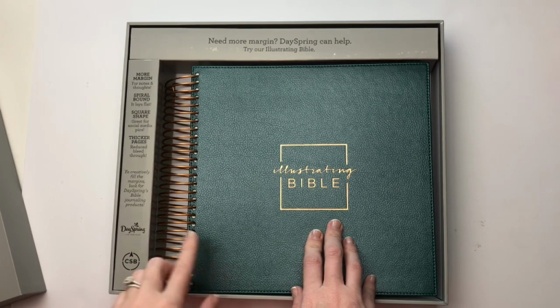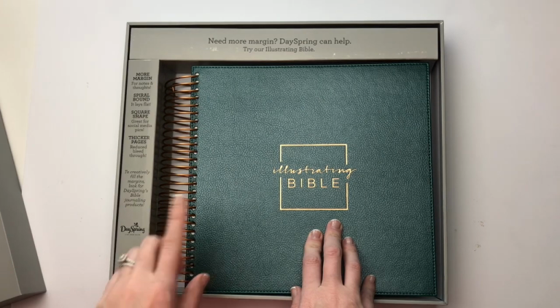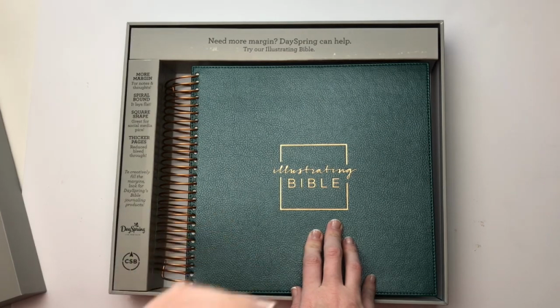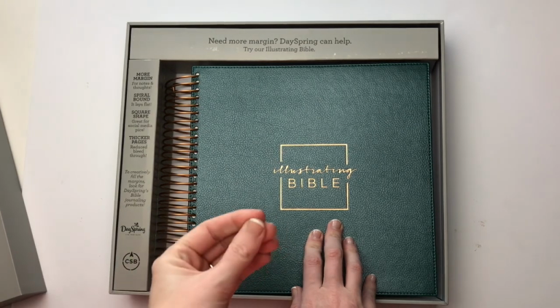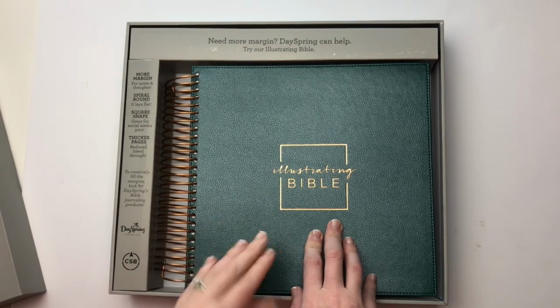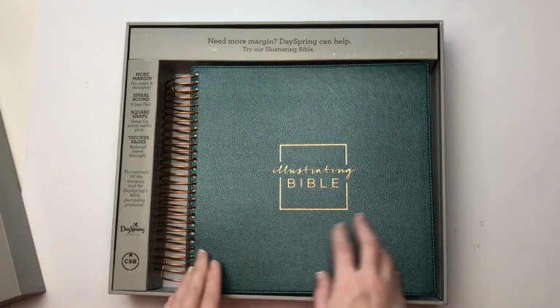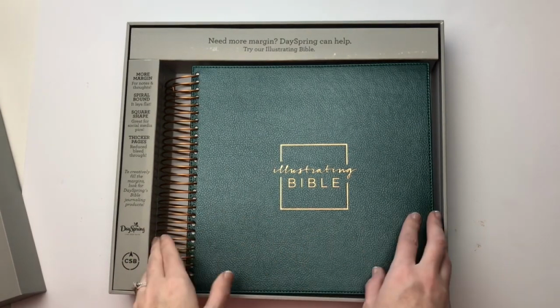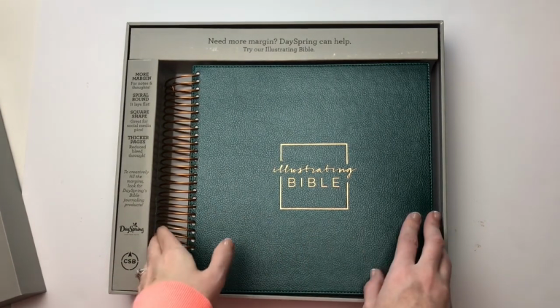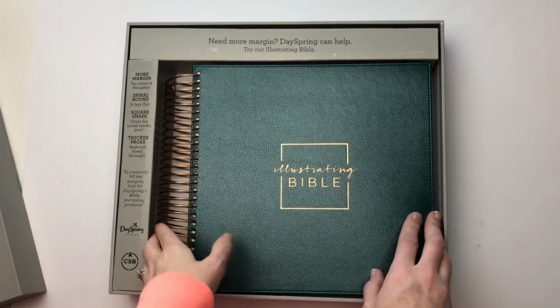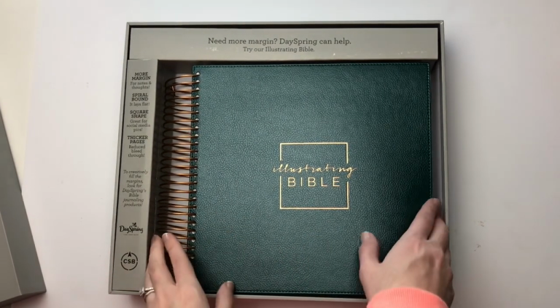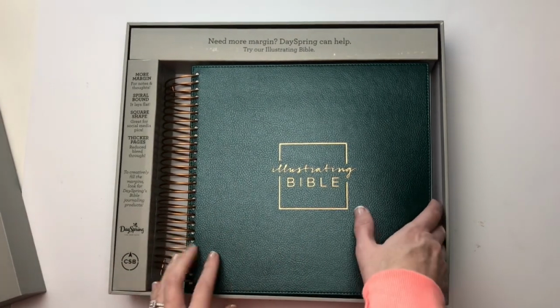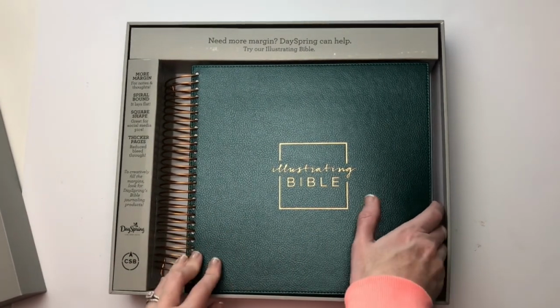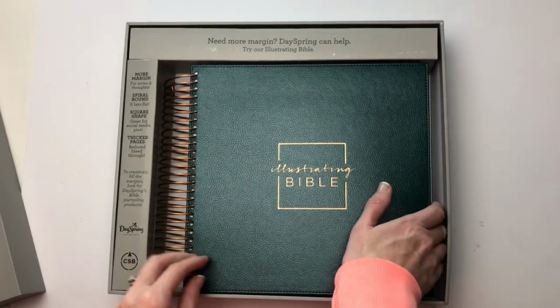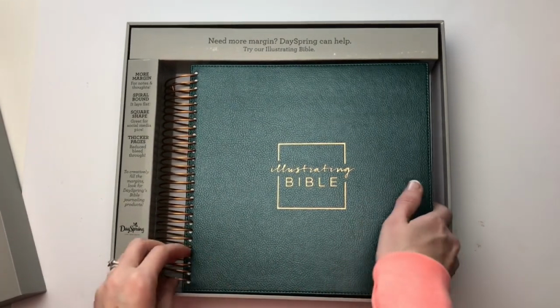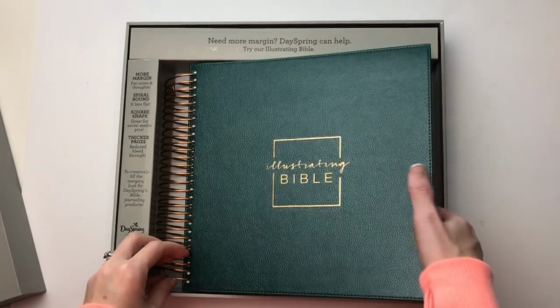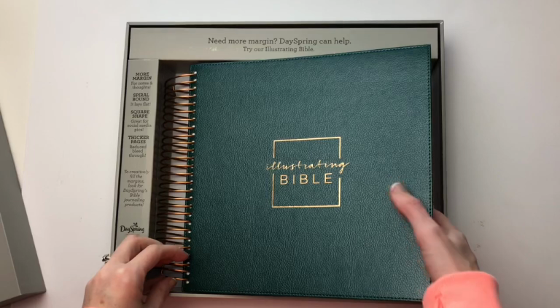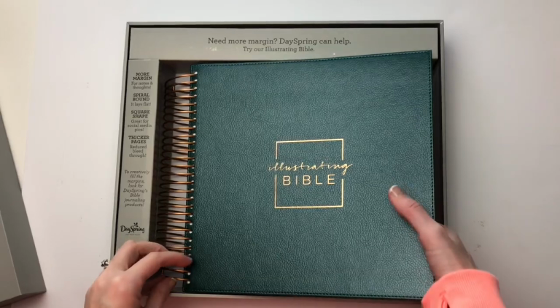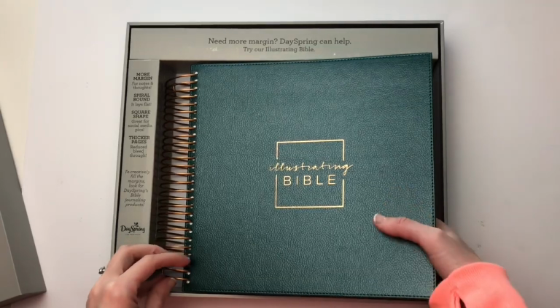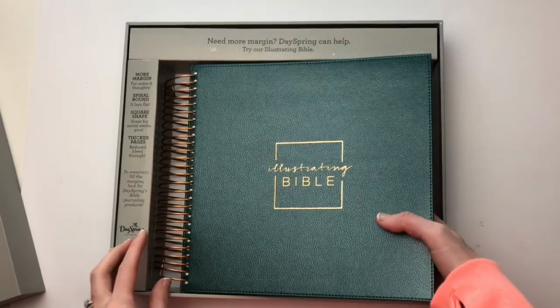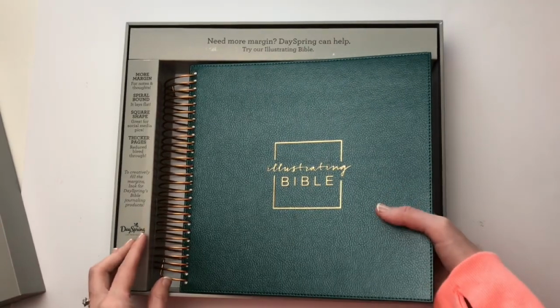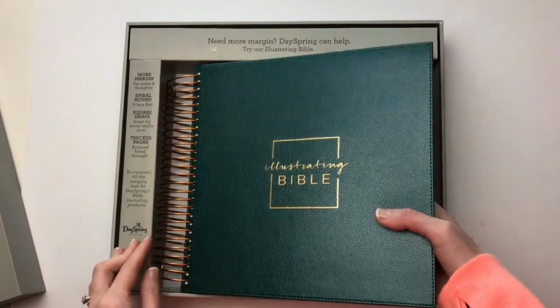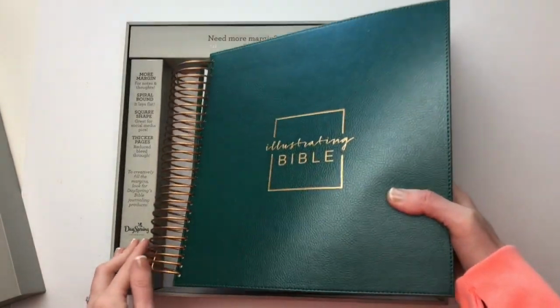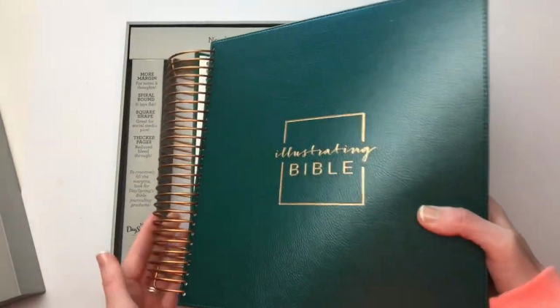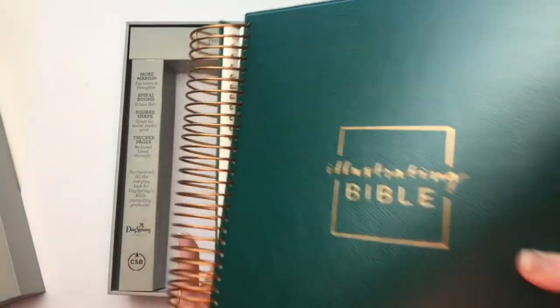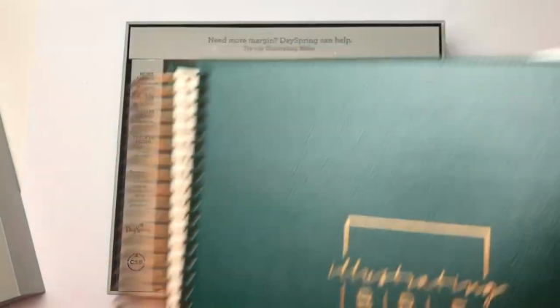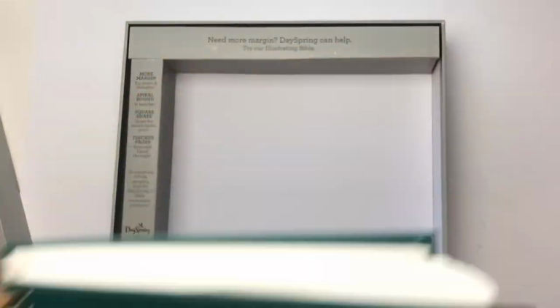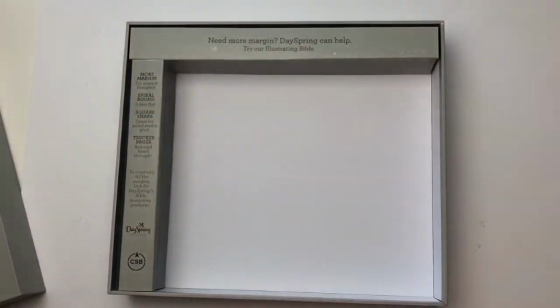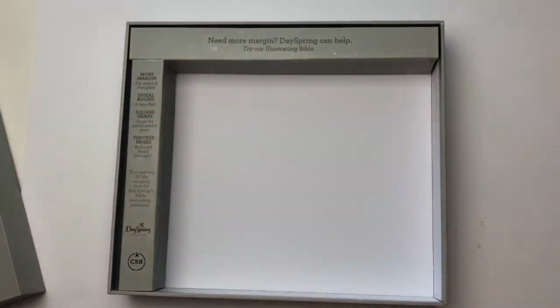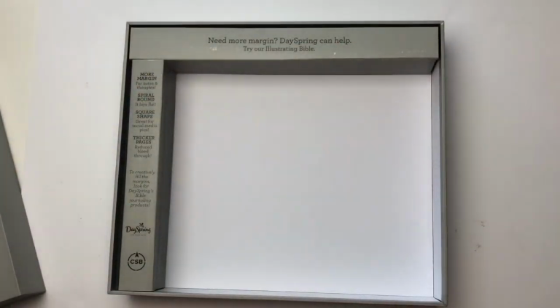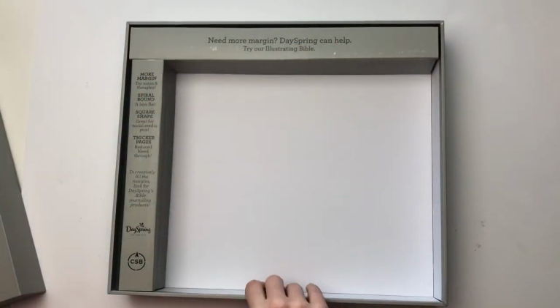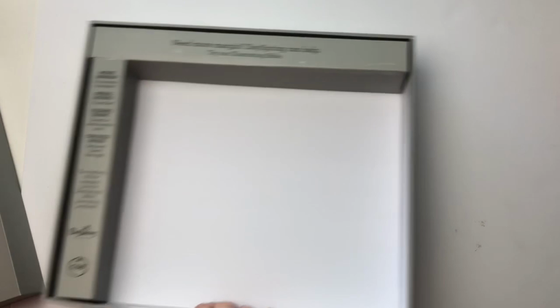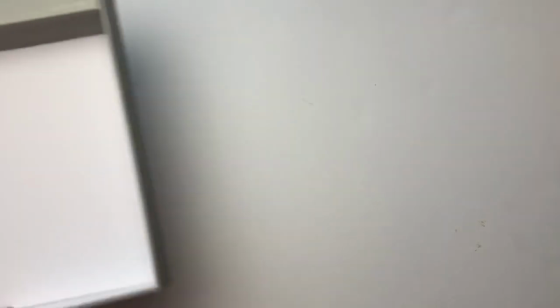And it has thicker pages, so it can minimize your bleed through depending on the paints or the inks that you use. And we're just going to kind of dive in.